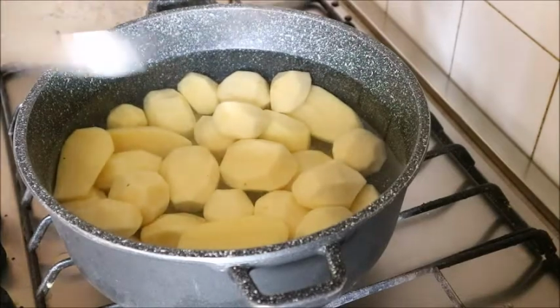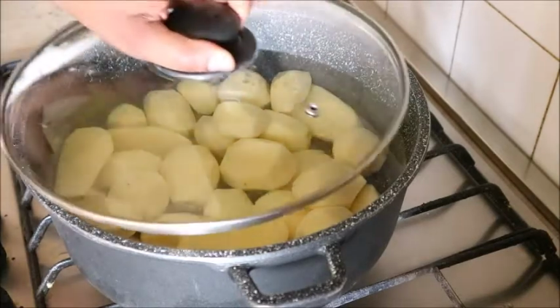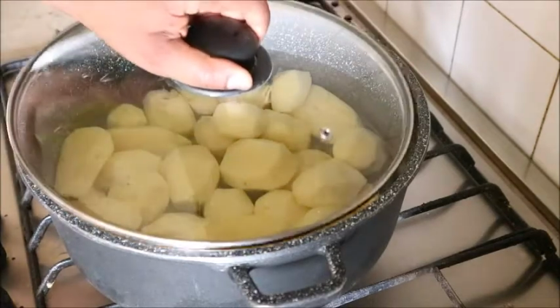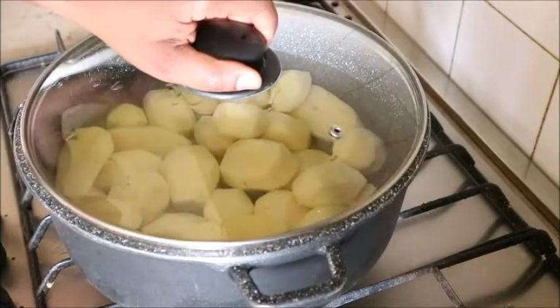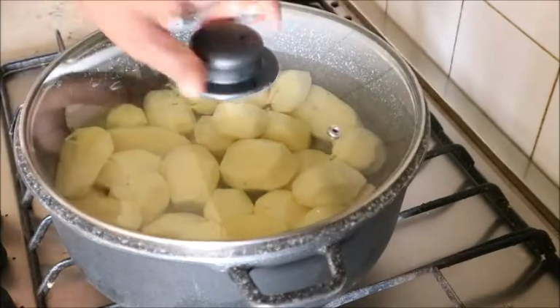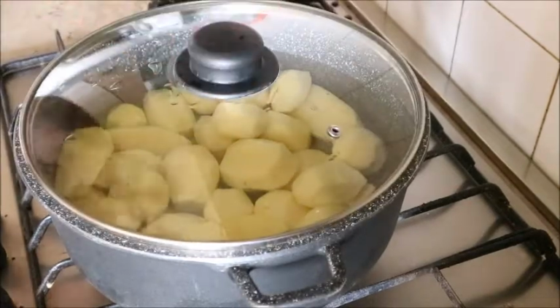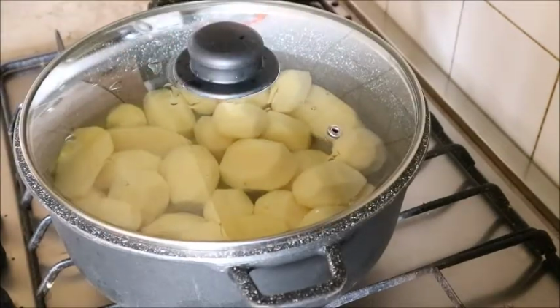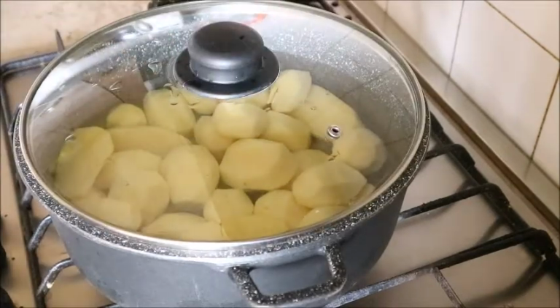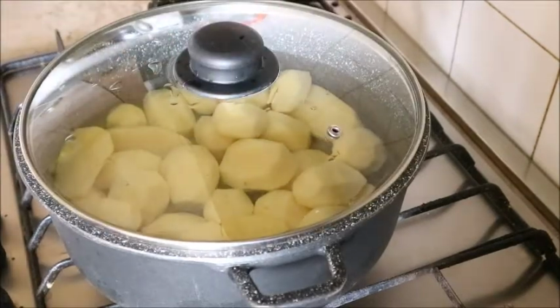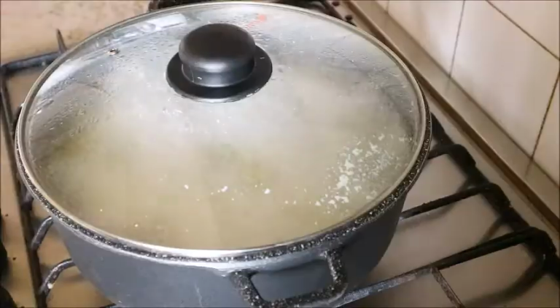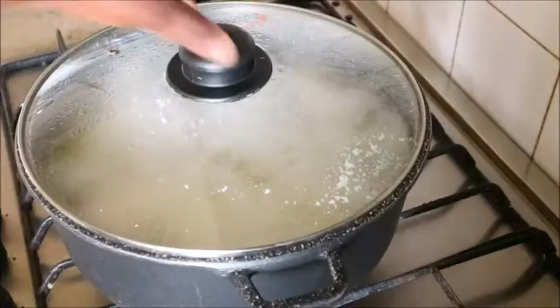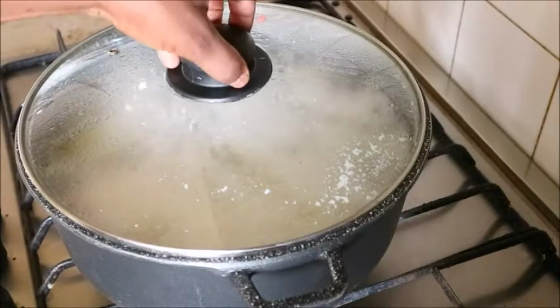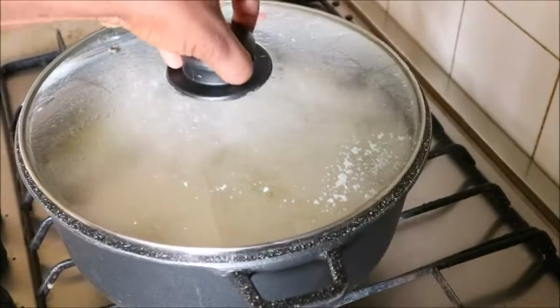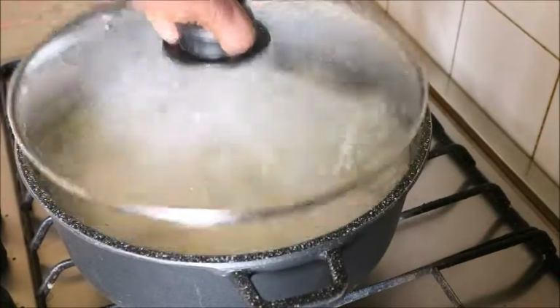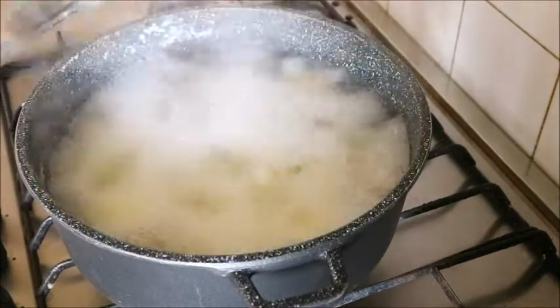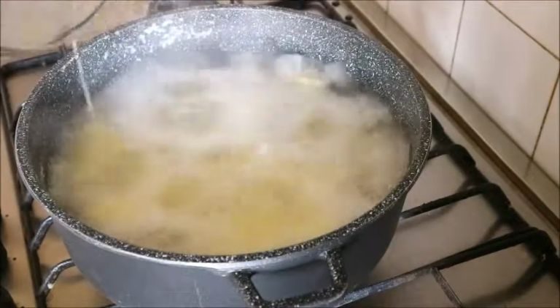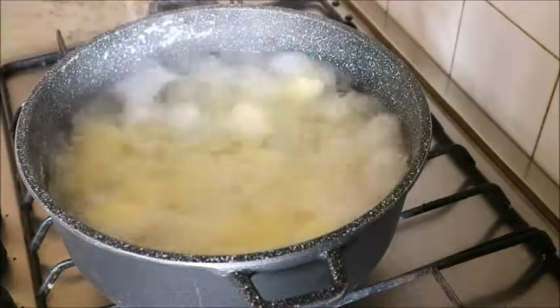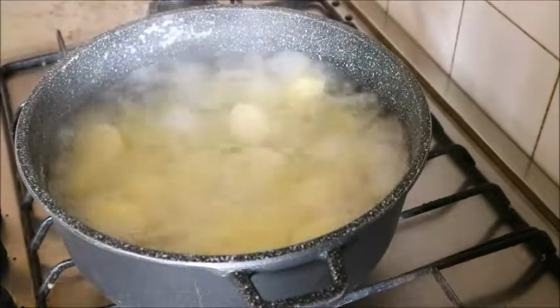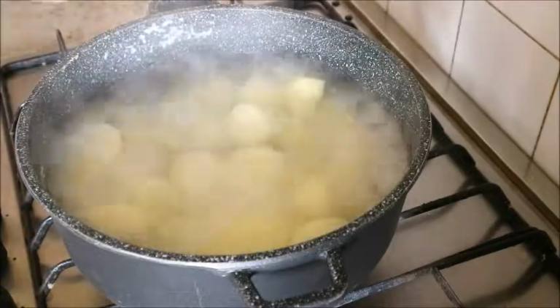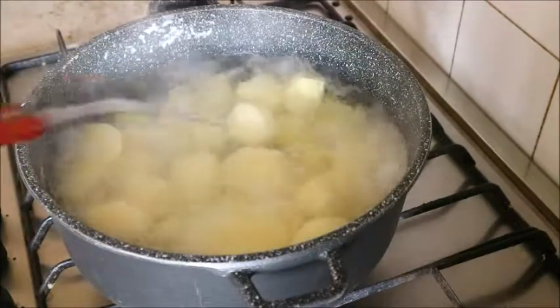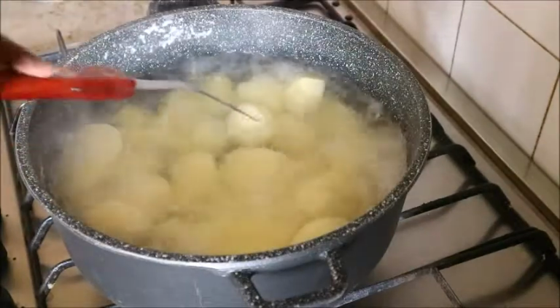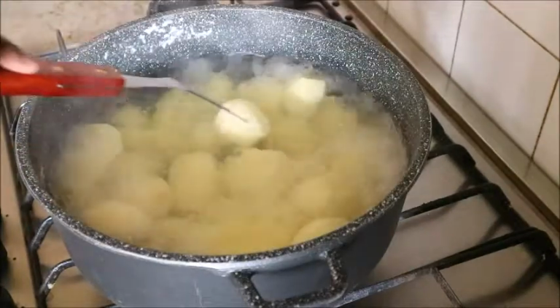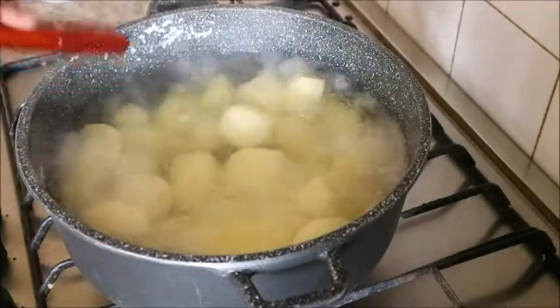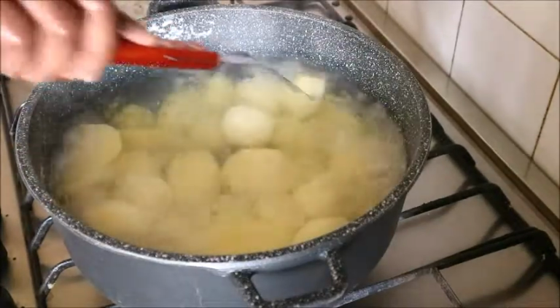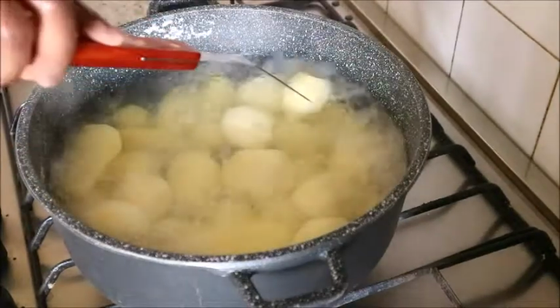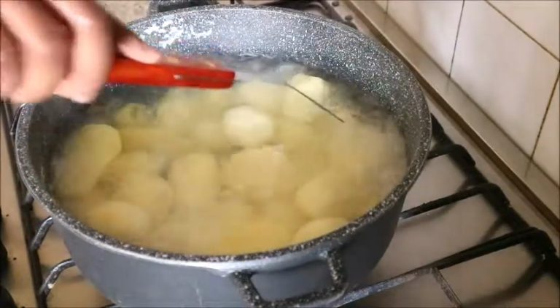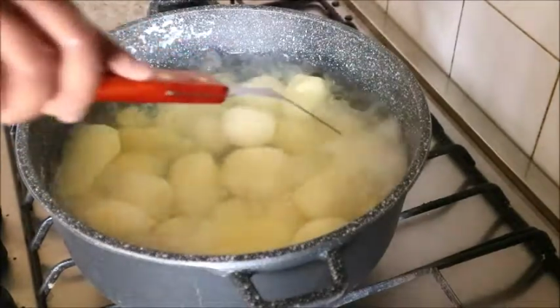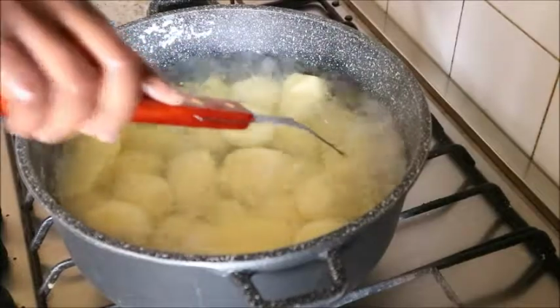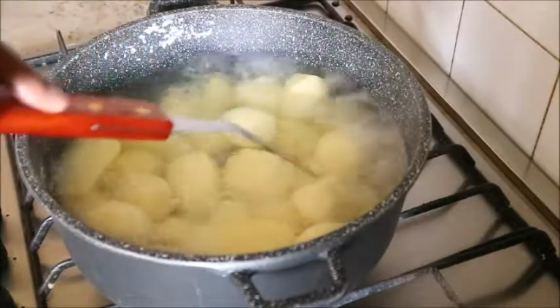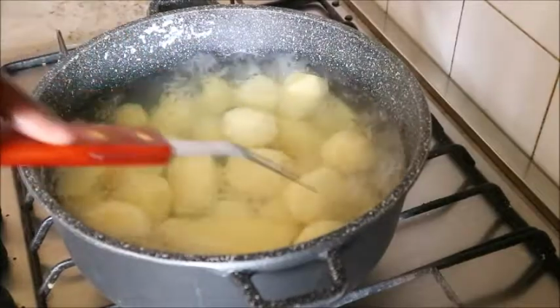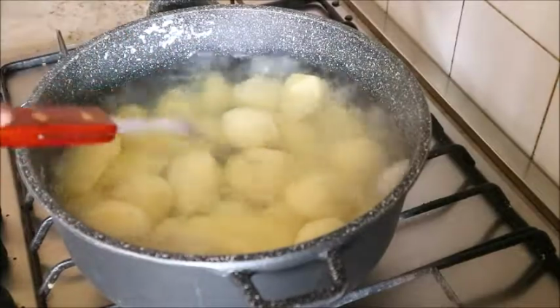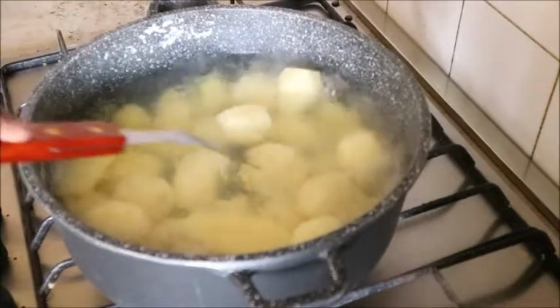Peel and wash your potatoes, then place them on the fire. I added salt while they are cooking, and while that's going I'll prepare the vegetable sauce for the porridge.